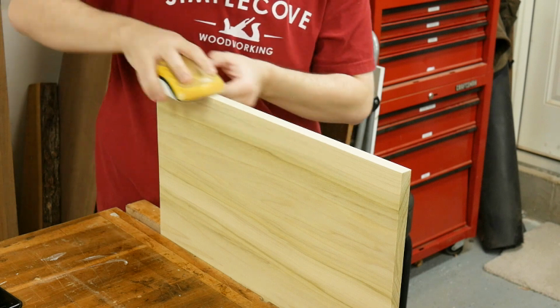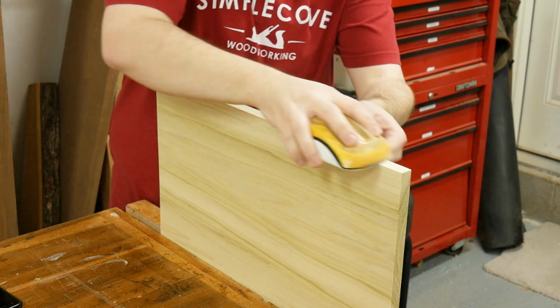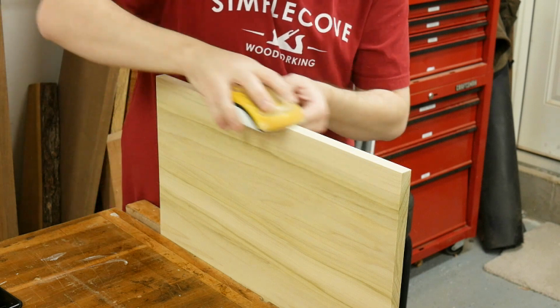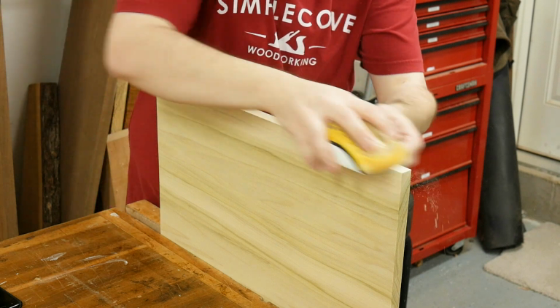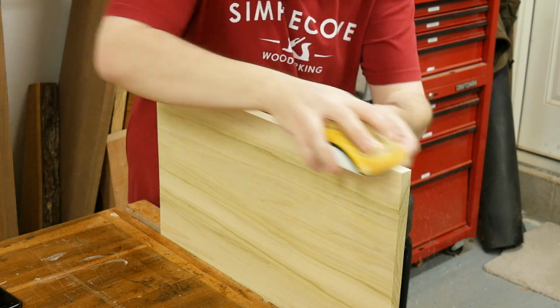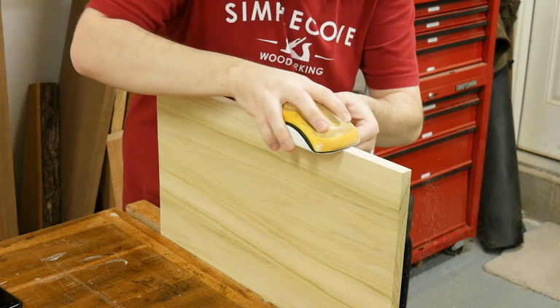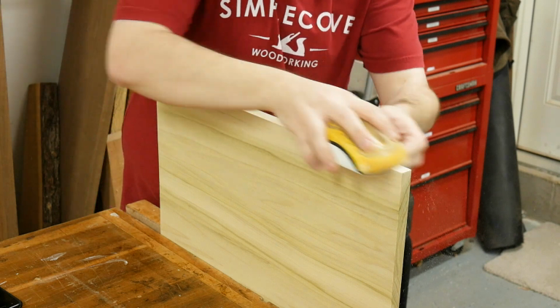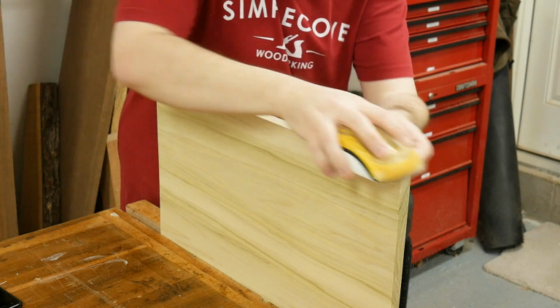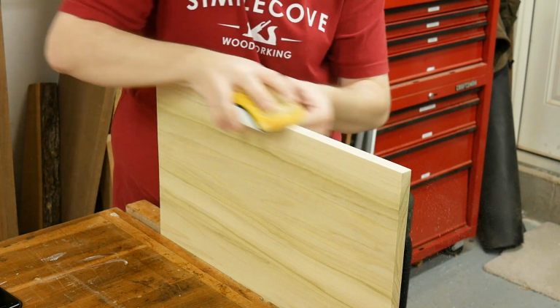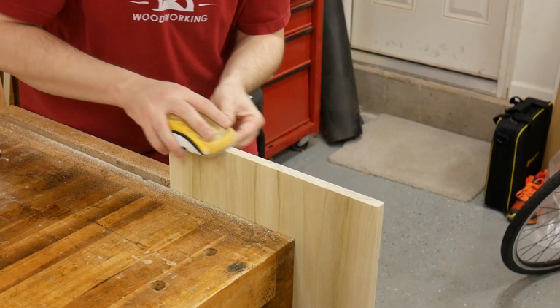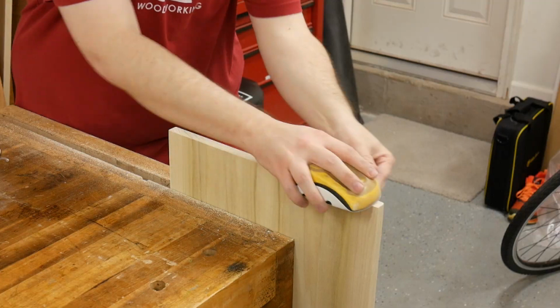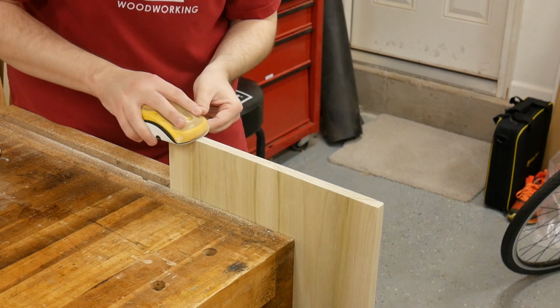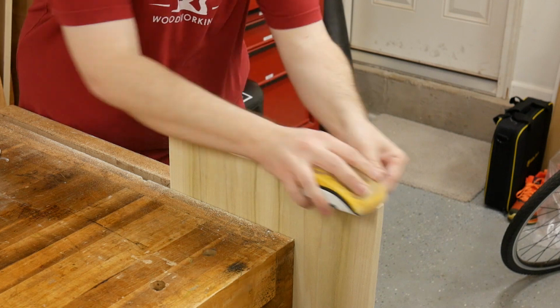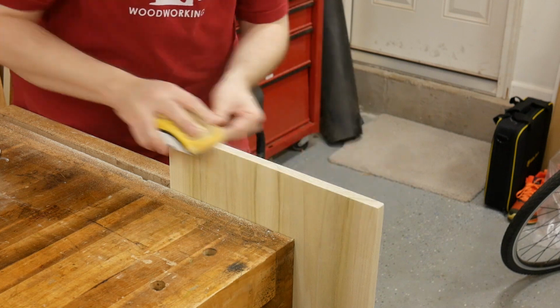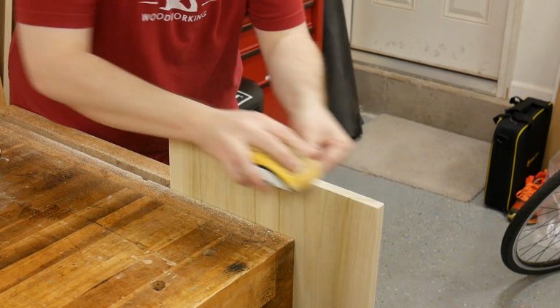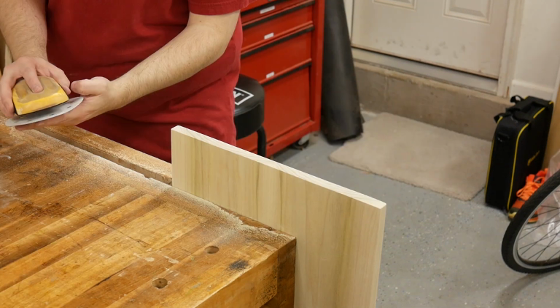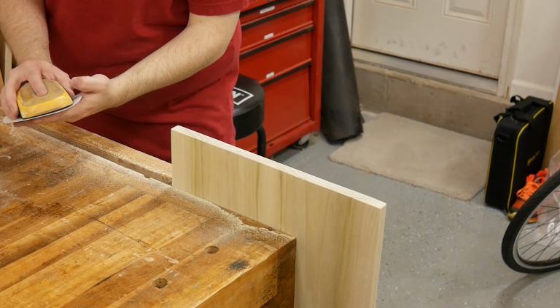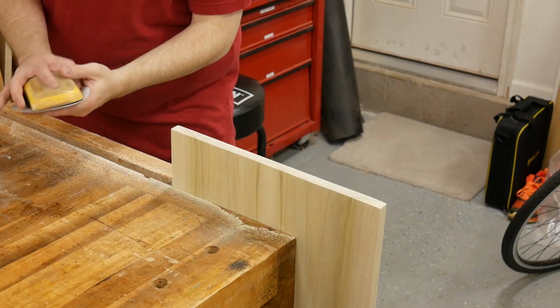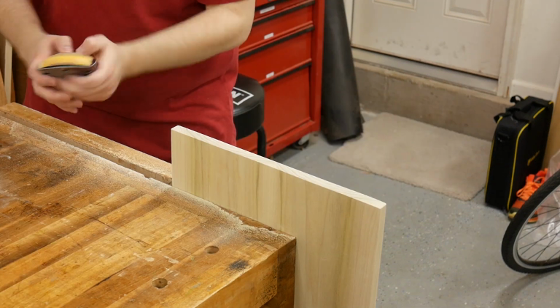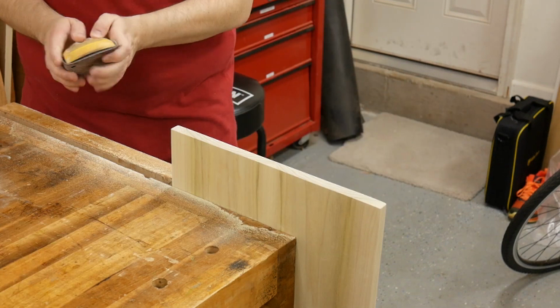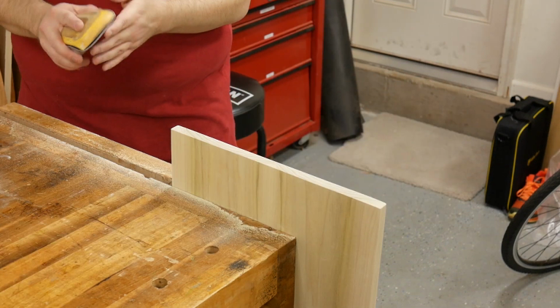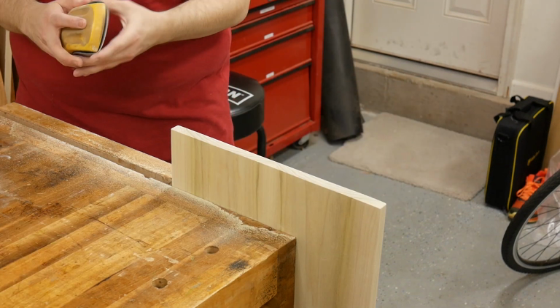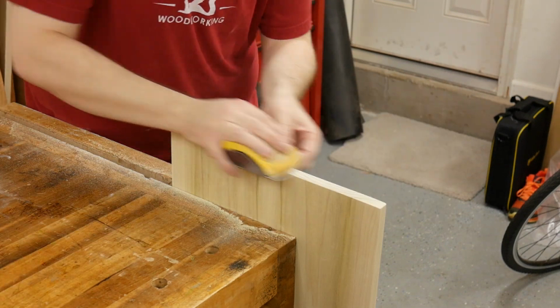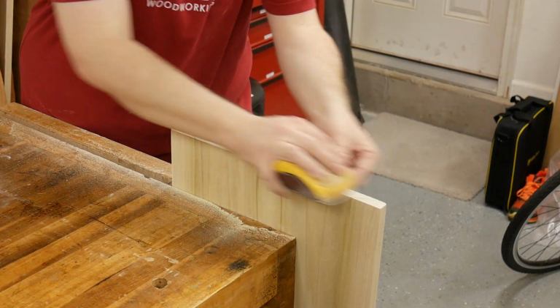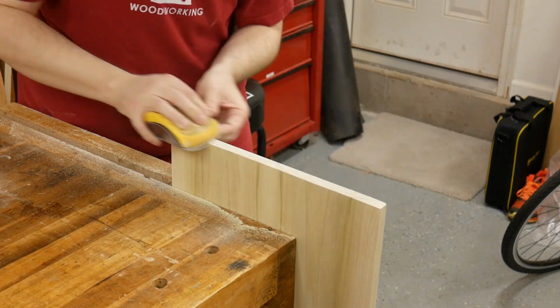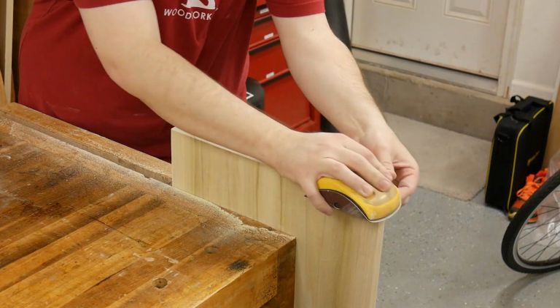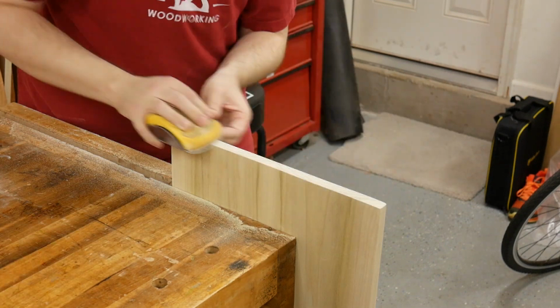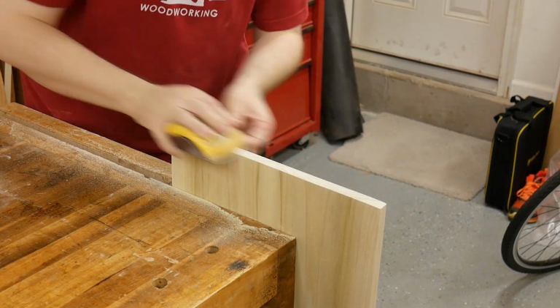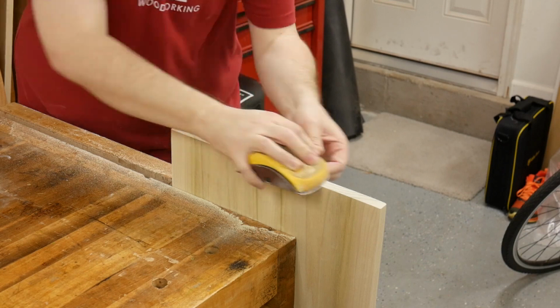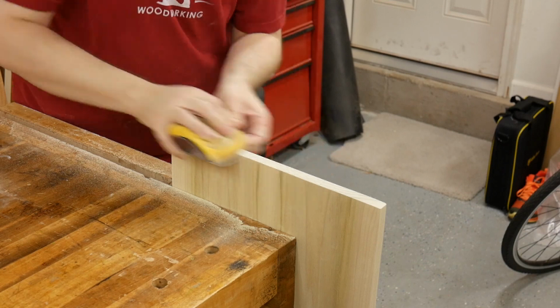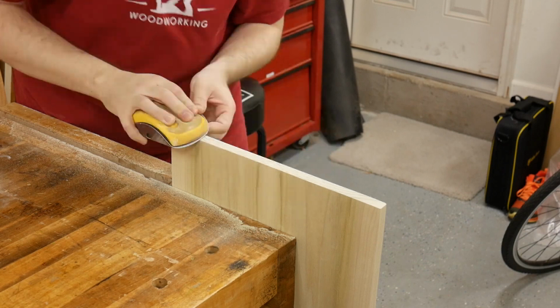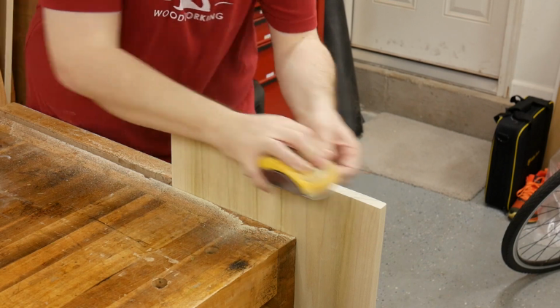Don't forget to sand the edges in the same grit as well as the end grain. I'm actually taking the end grain to 220 grit, which will burnish the surface. Burnishing it with the finer sandpaper will help promote even coloring.